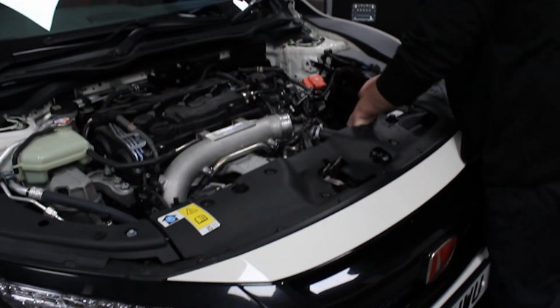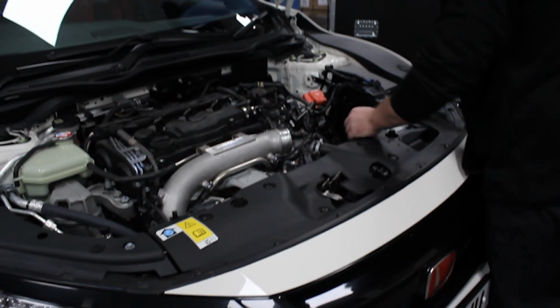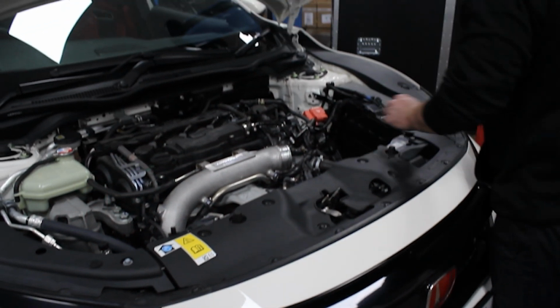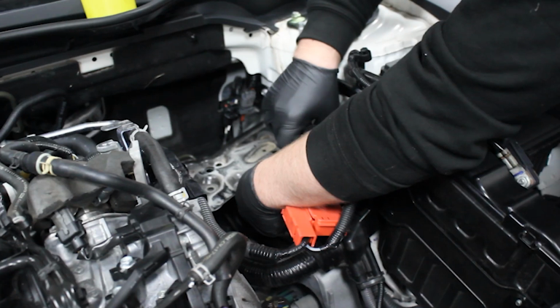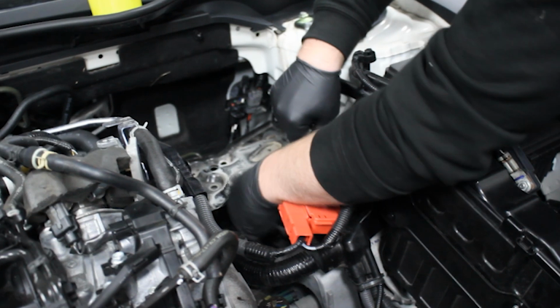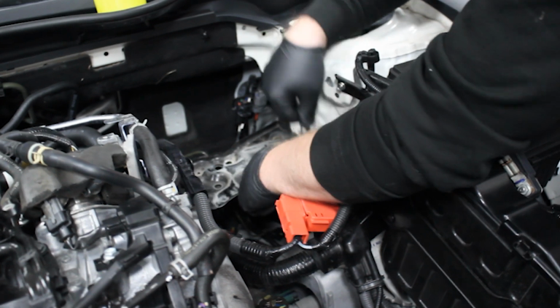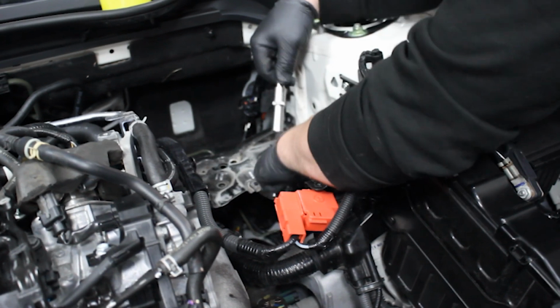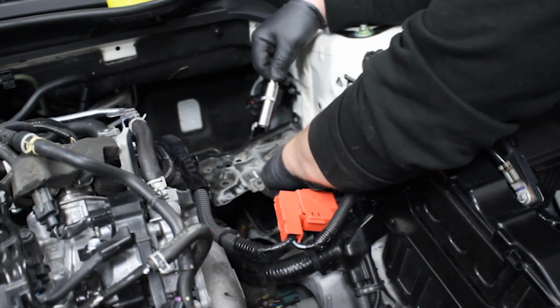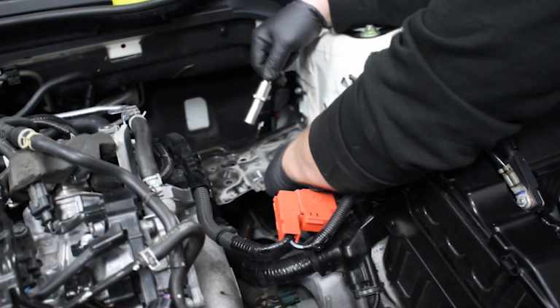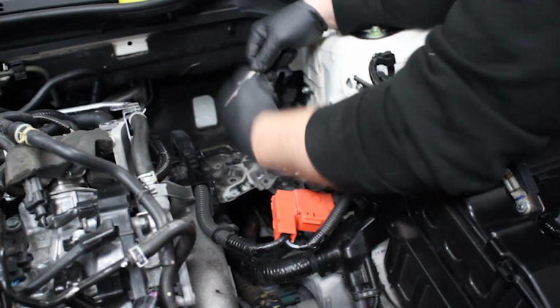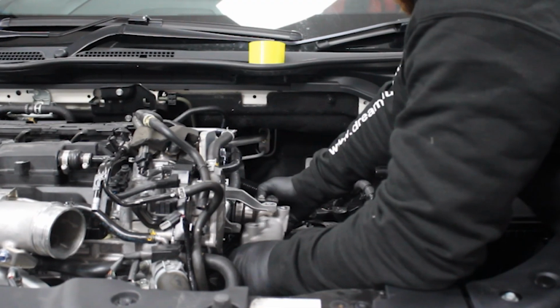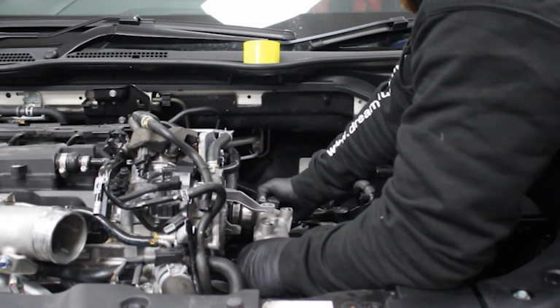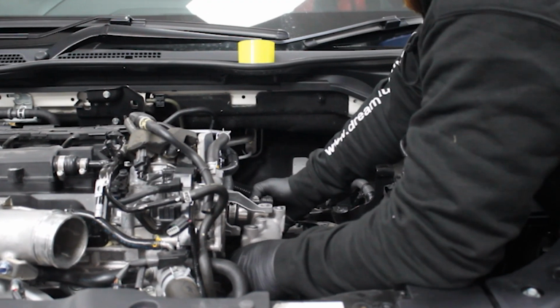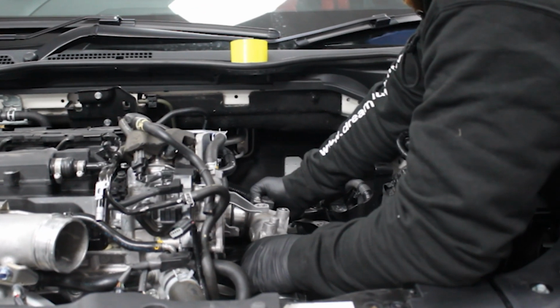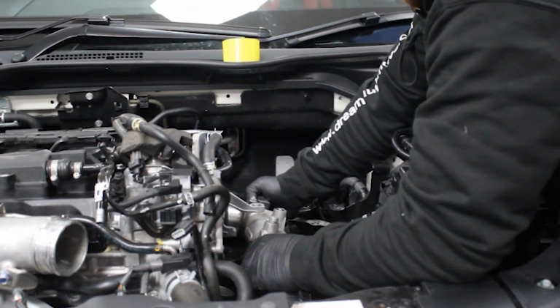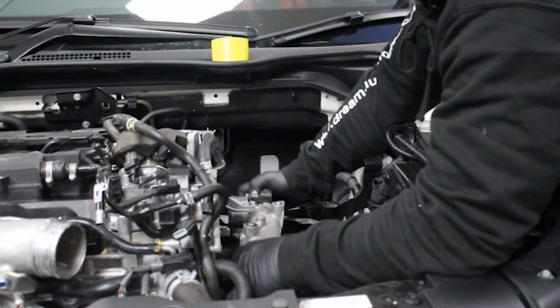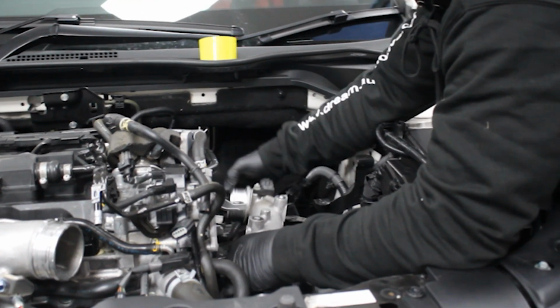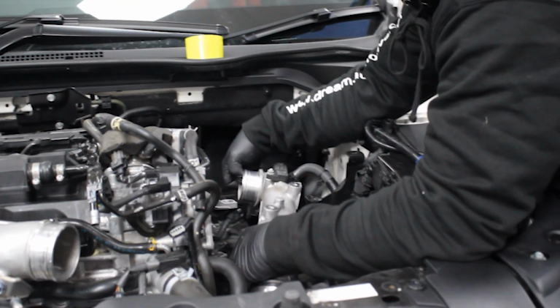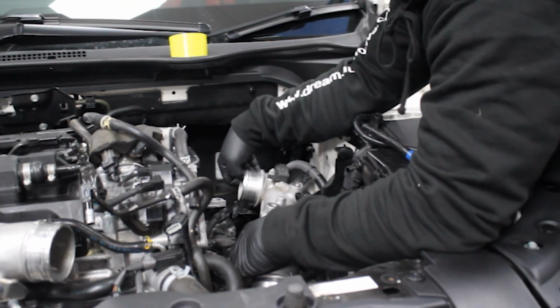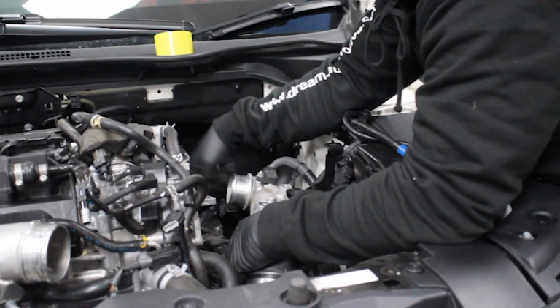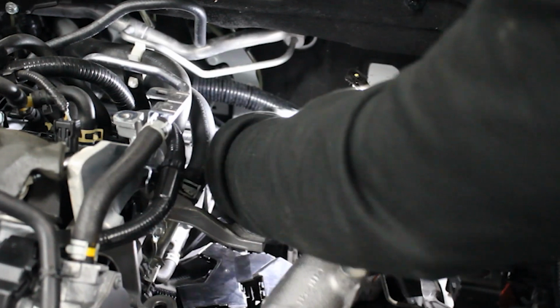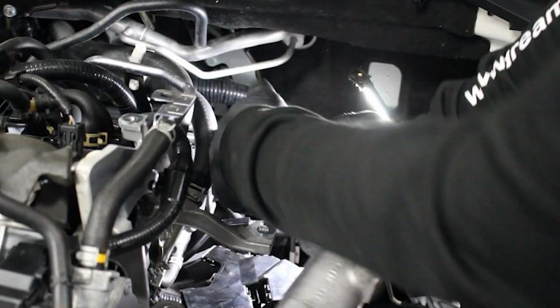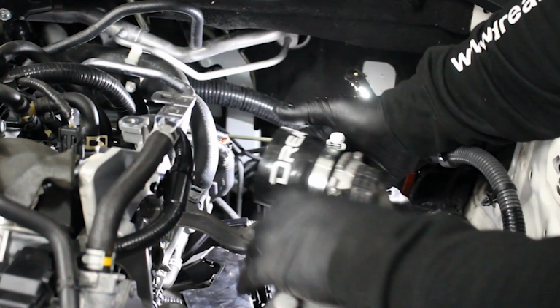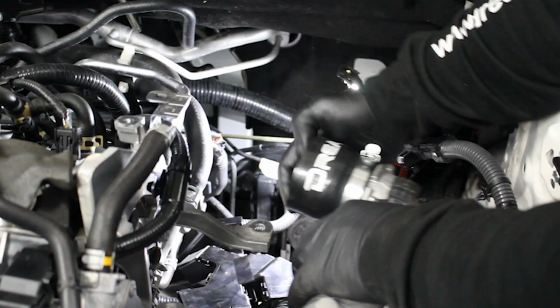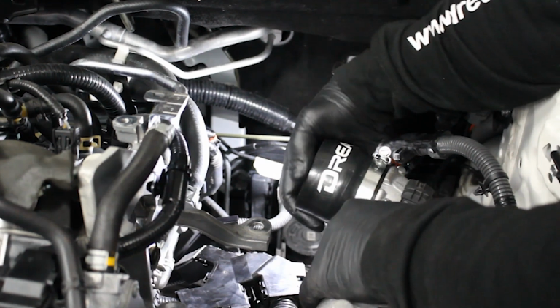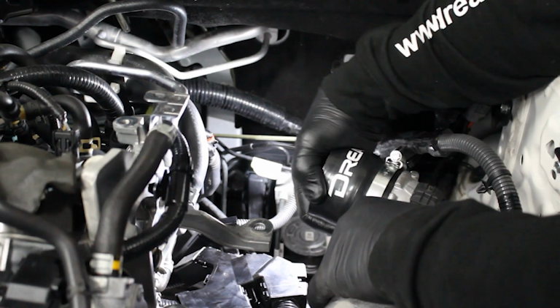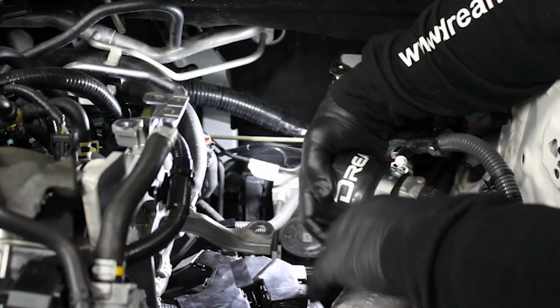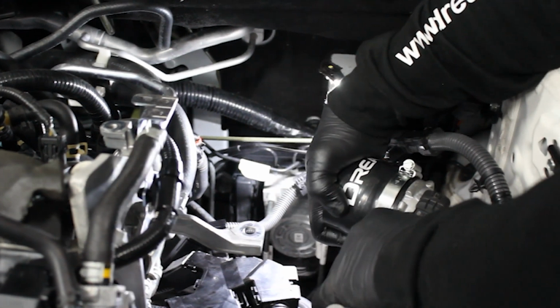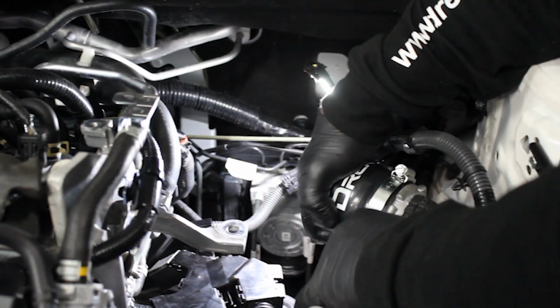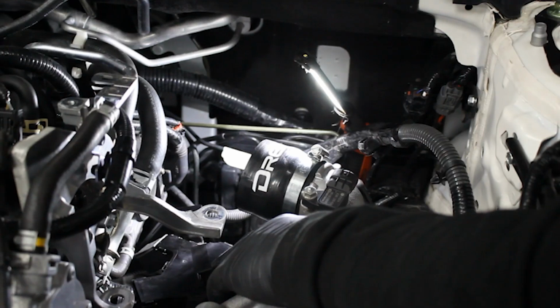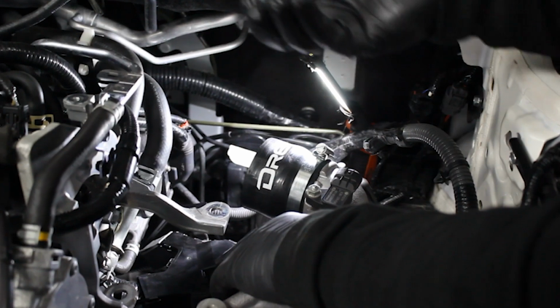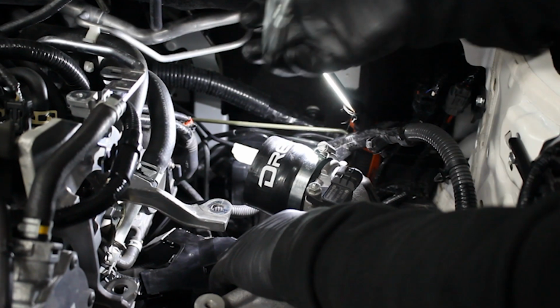To get started, we've got one of our Dream throttle body hoses. This is general maintenance, as they're quite common to tear around the throttle body area. We'll get that fitted first, and then we're going to move on to valve clearances.